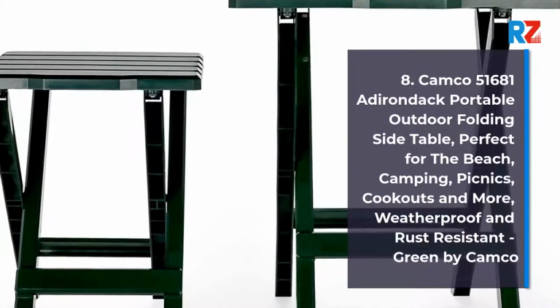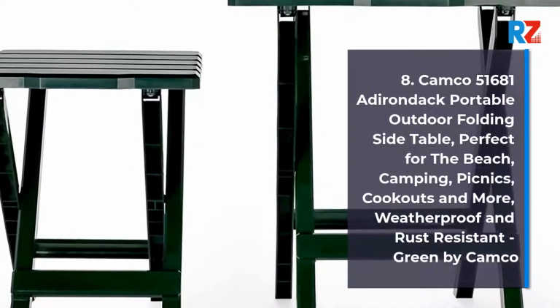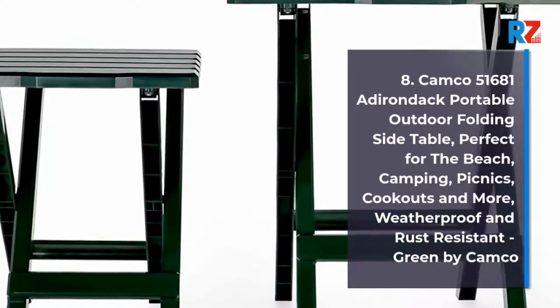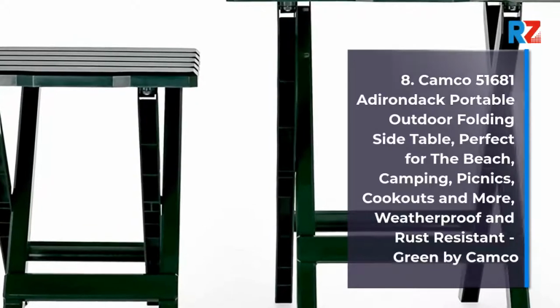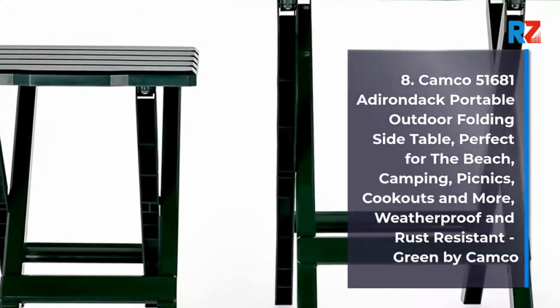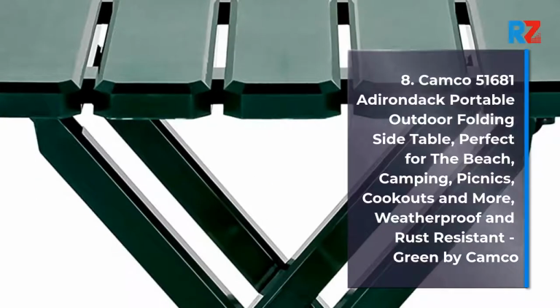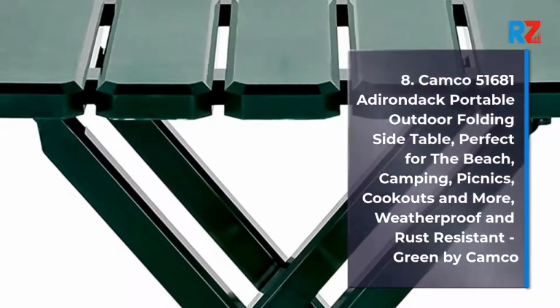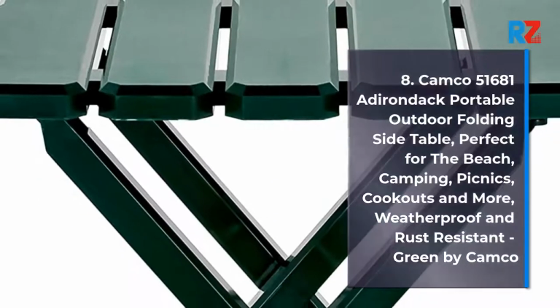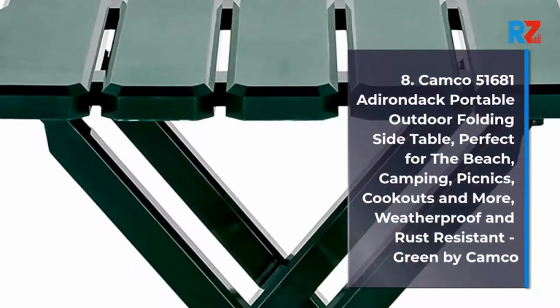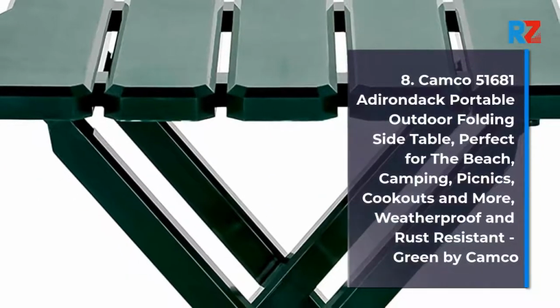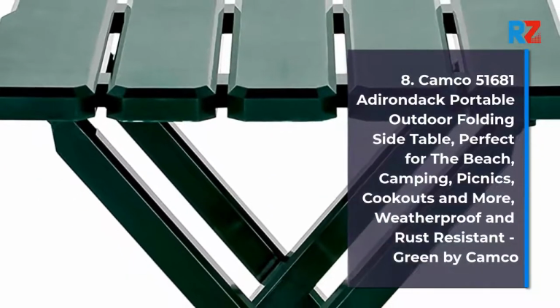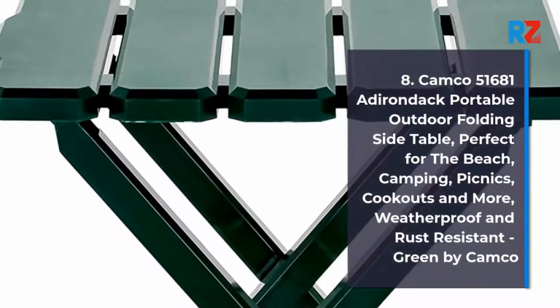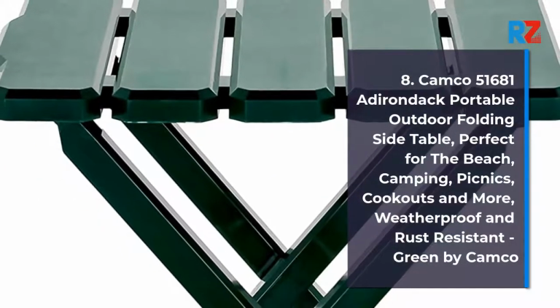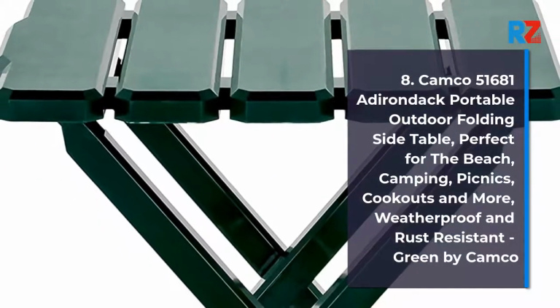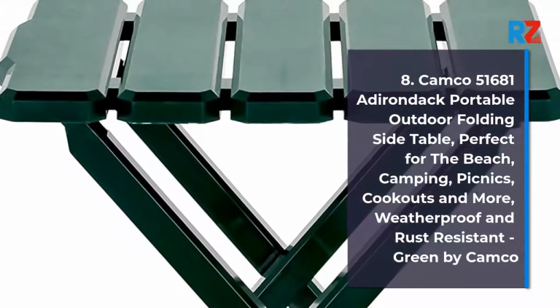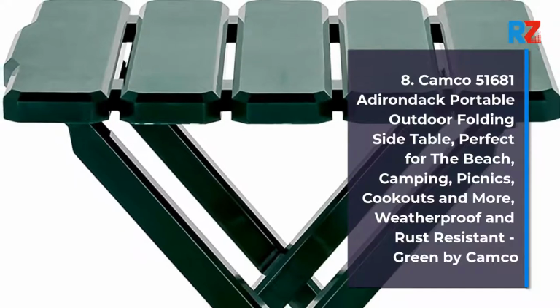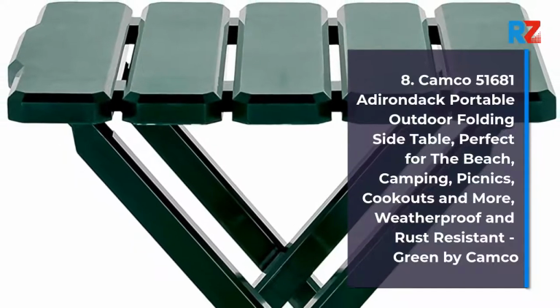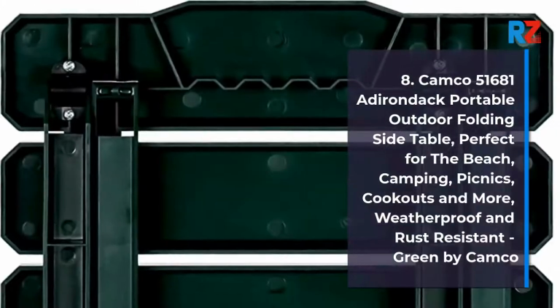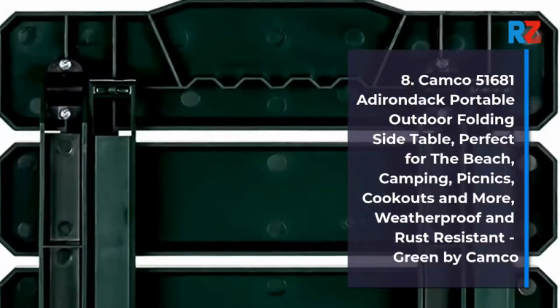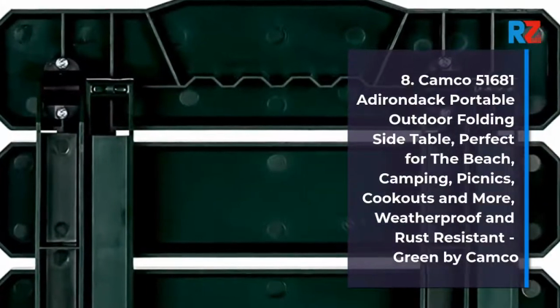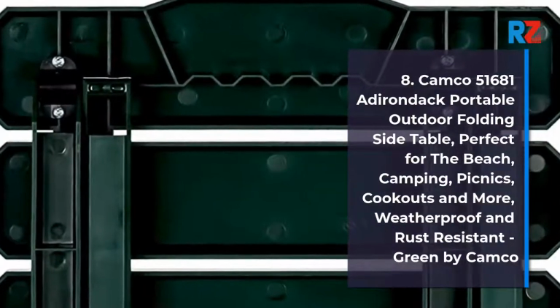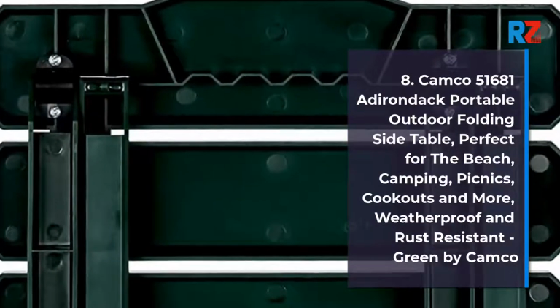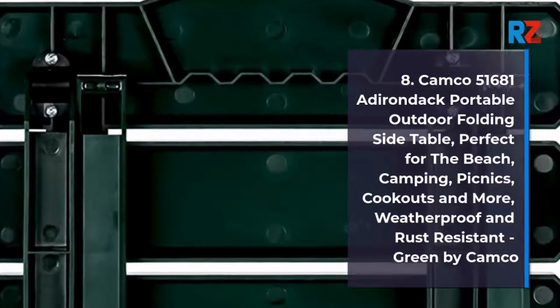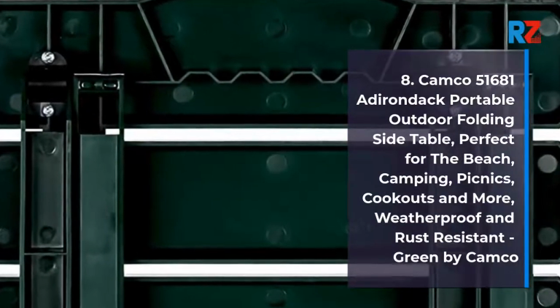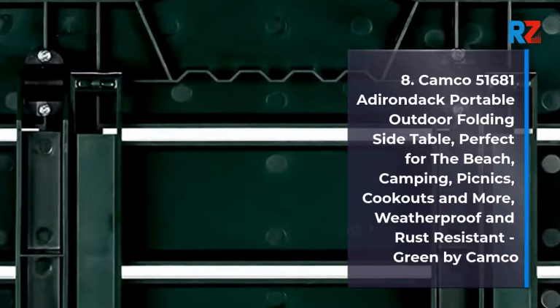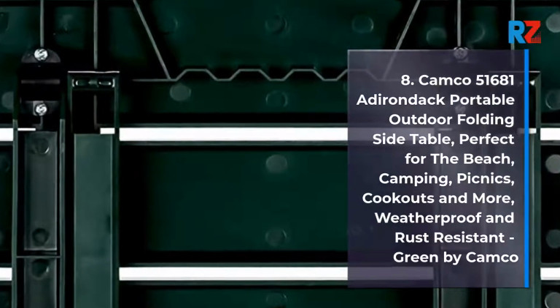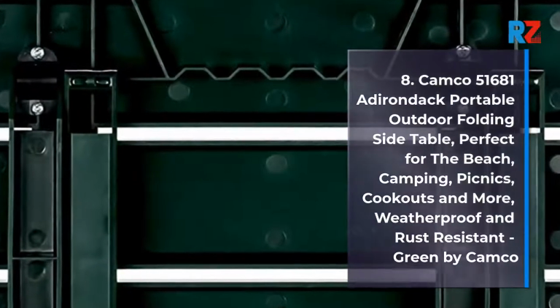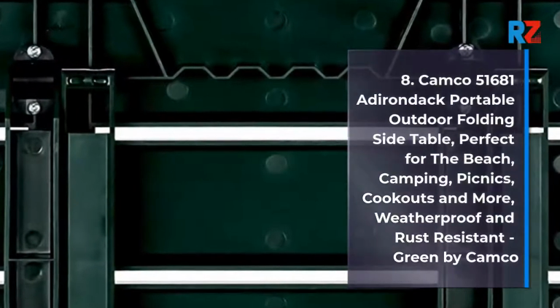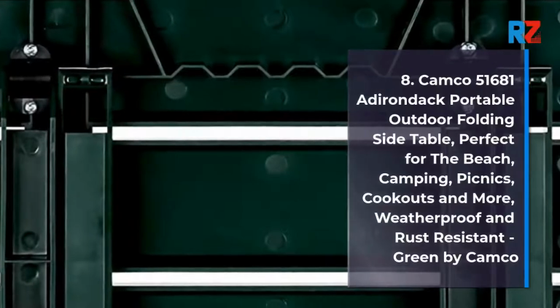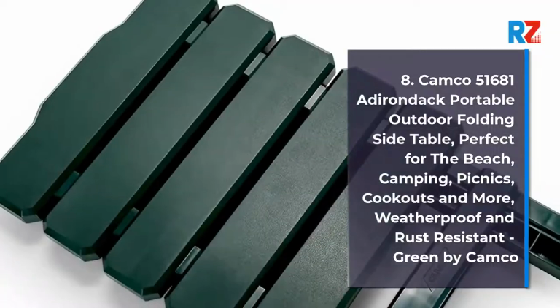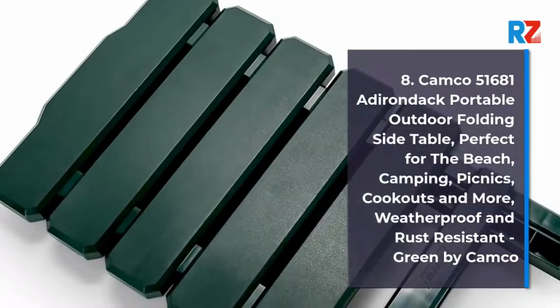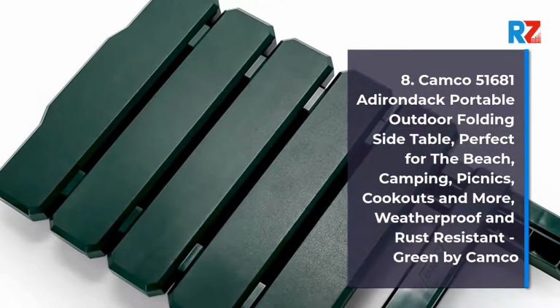8. Kemco 51681 Adirondack Portable Outdoor Folding Side Table. Perfect for the beach, camping, picnics, cookouts and more. Weatherproof and rust resistant. Green by Kemco.